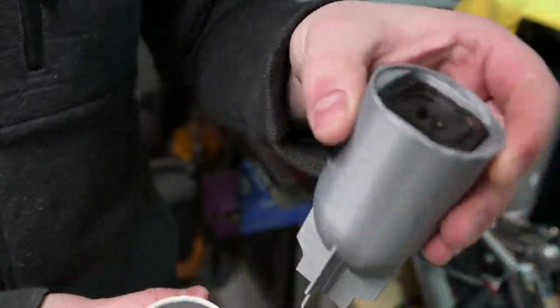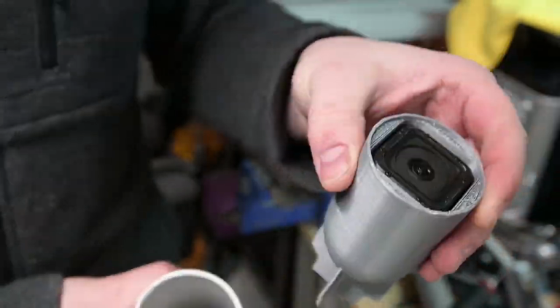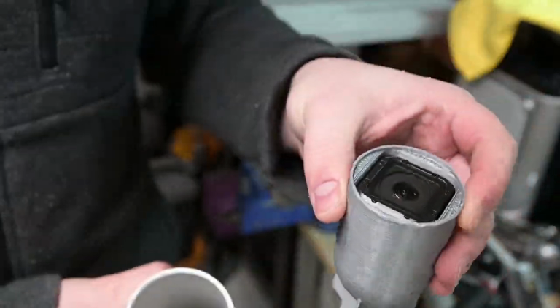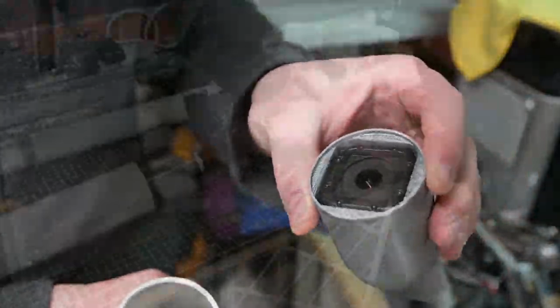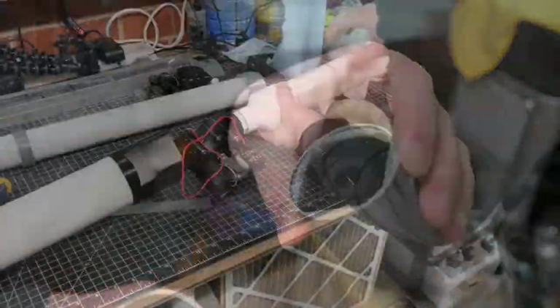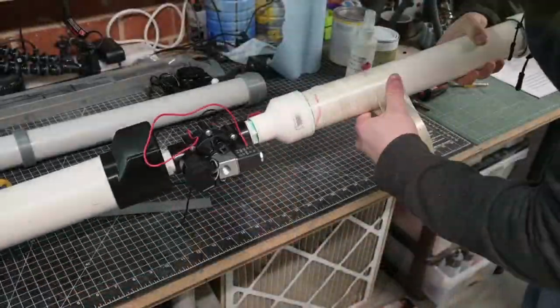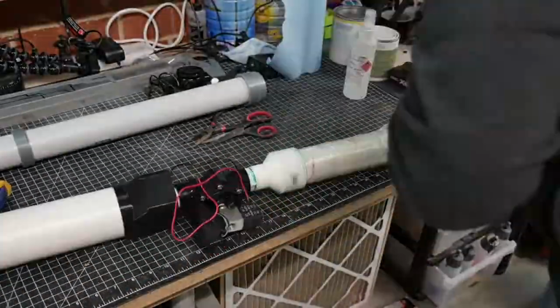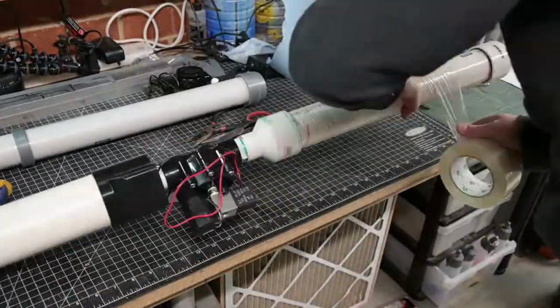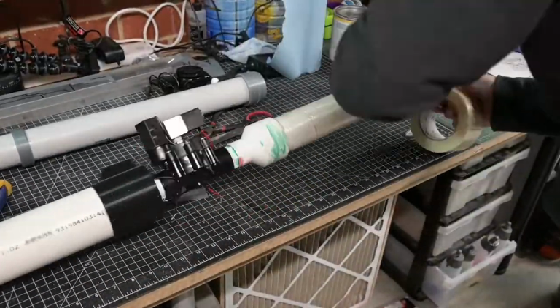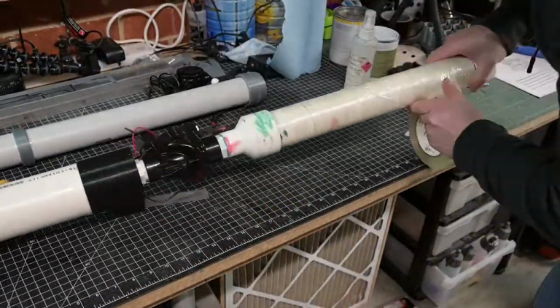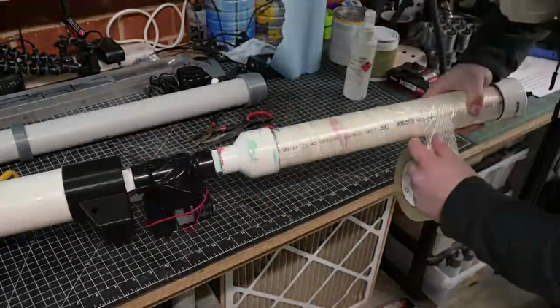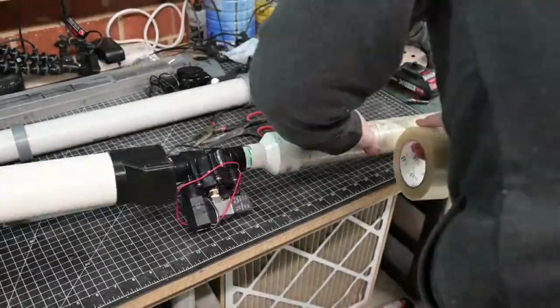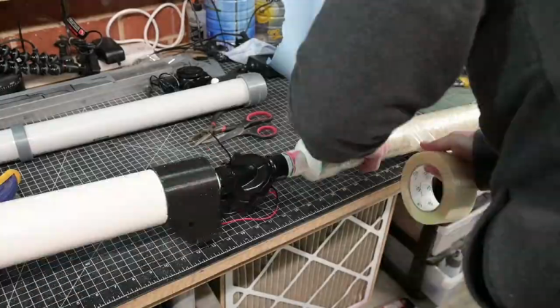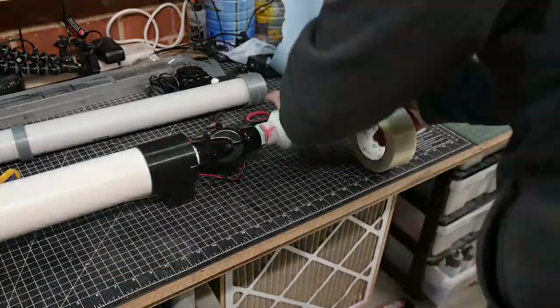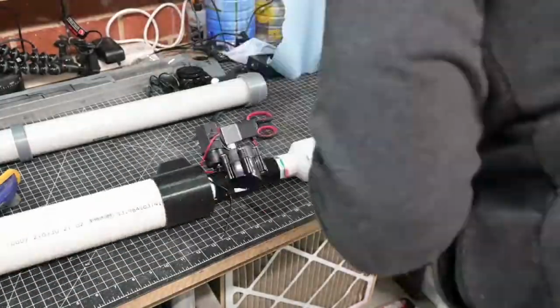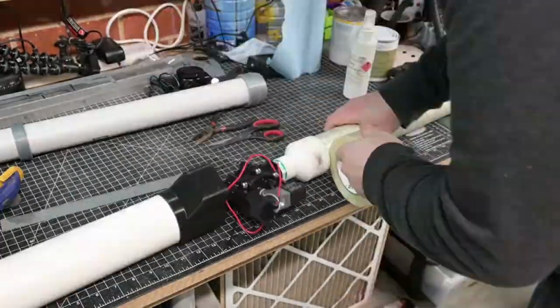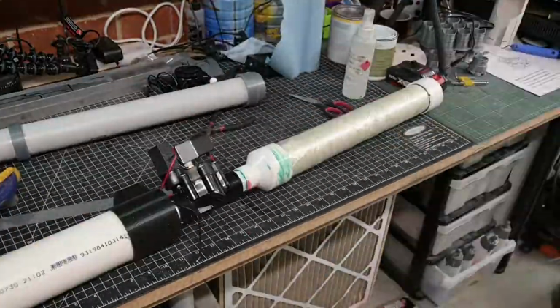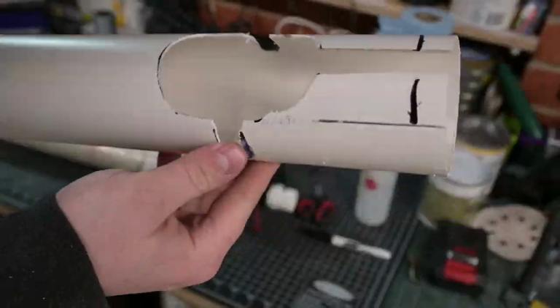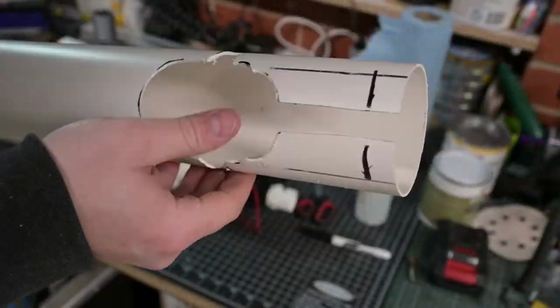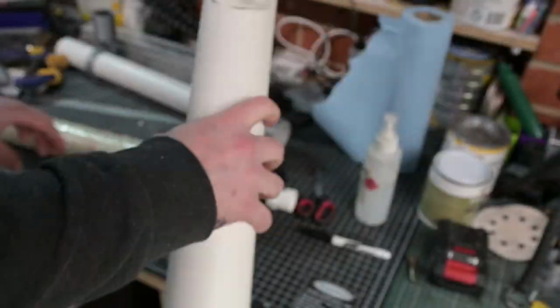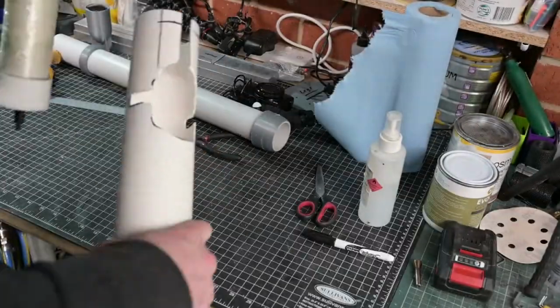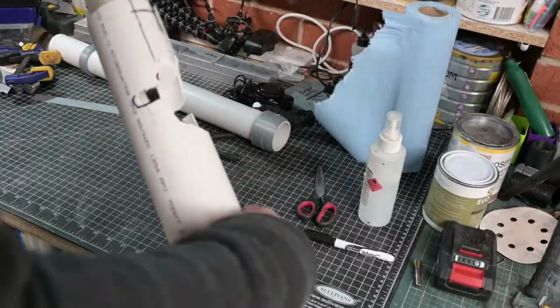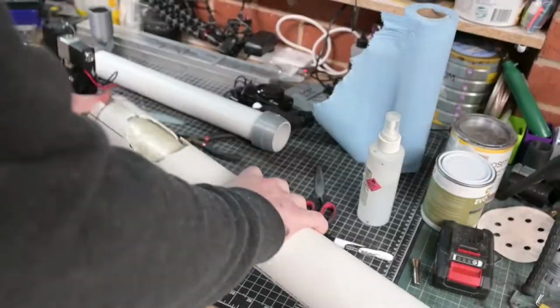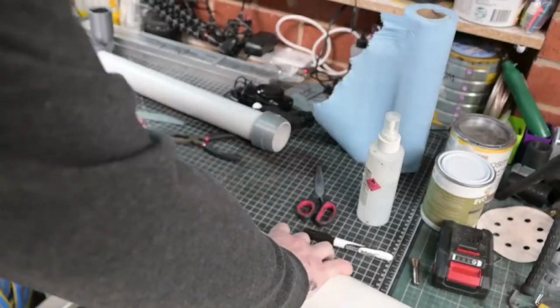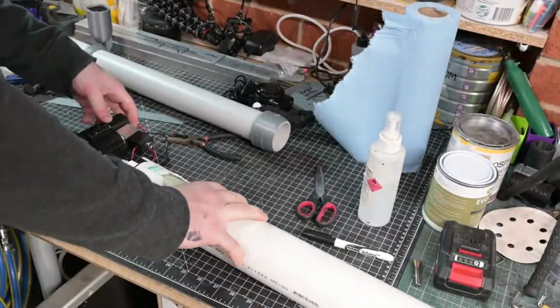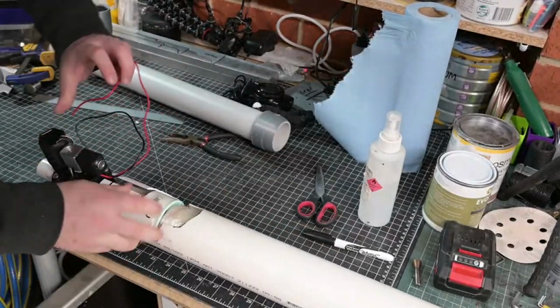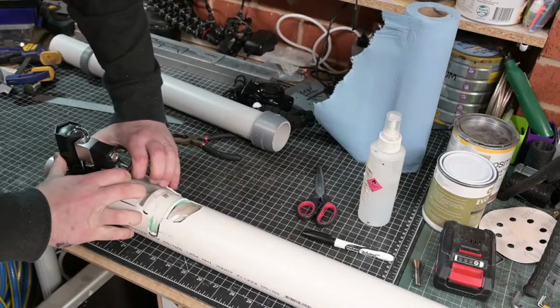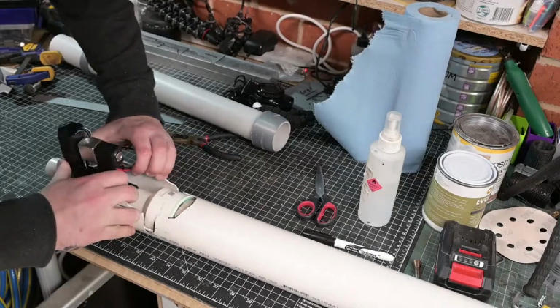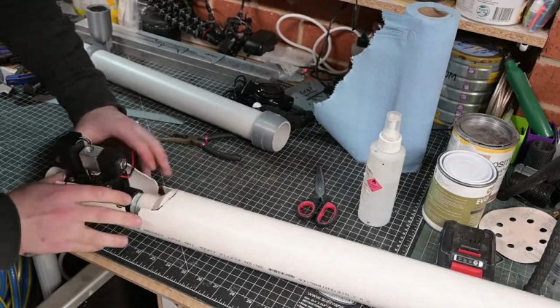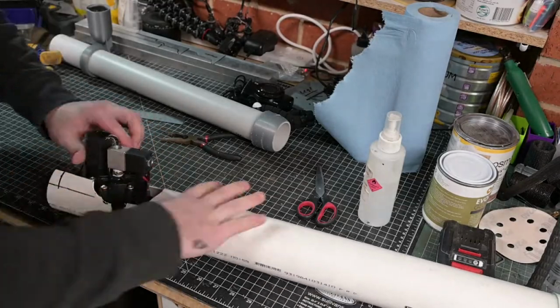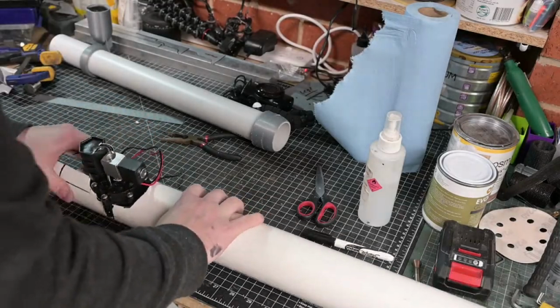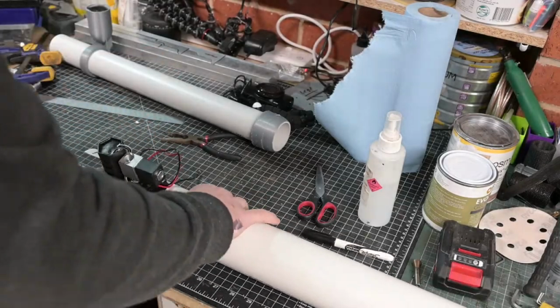Prior to final assembly, just as a safety precaution I also added some fiberglass tape over the pressure vessel. Then after modifying the sleeve that goes over the pressure vessel one last time, we can see how it shoots.